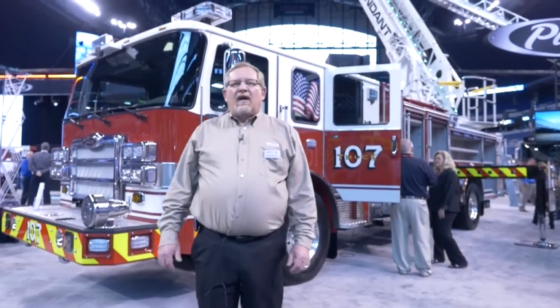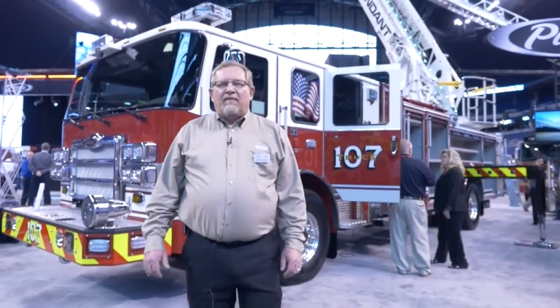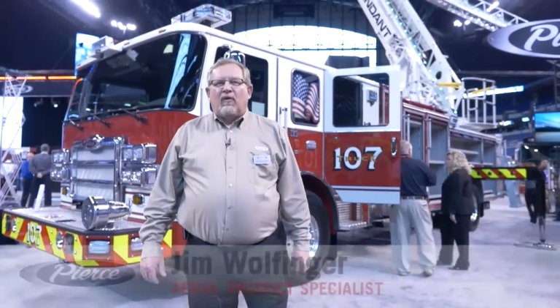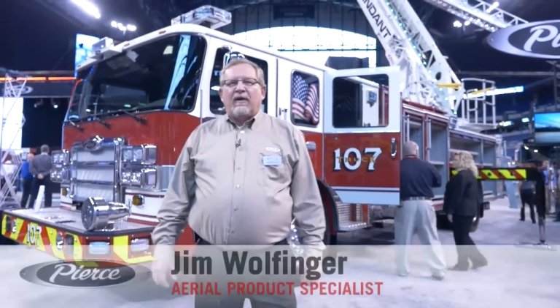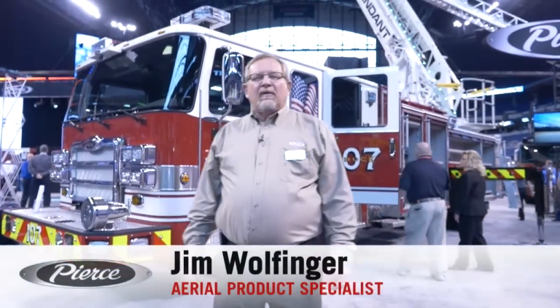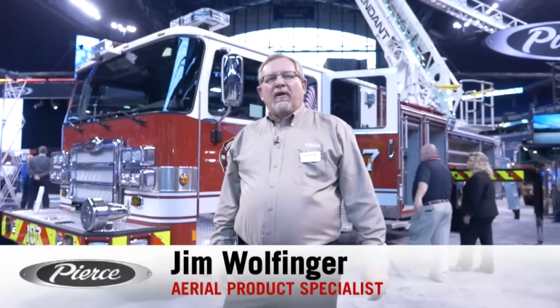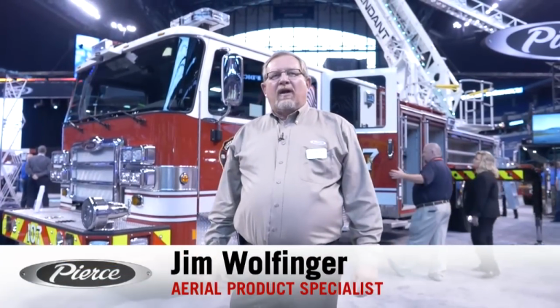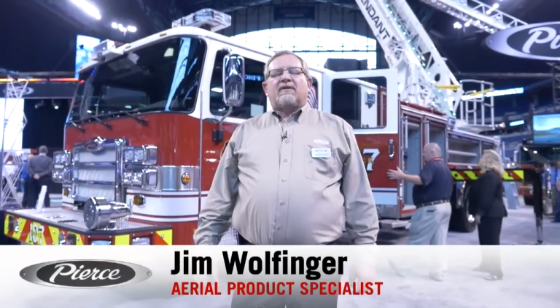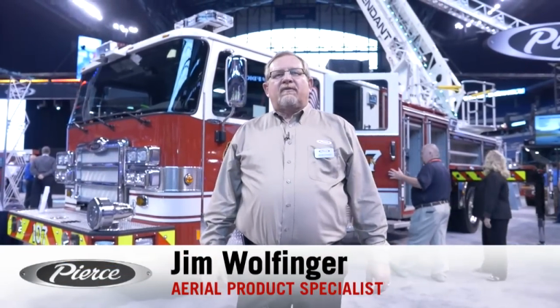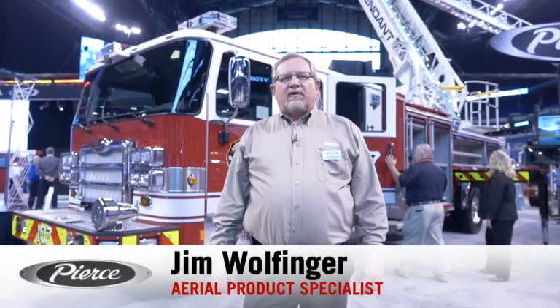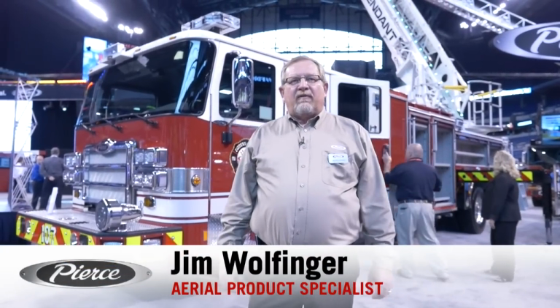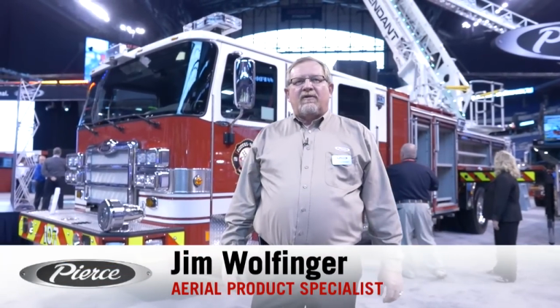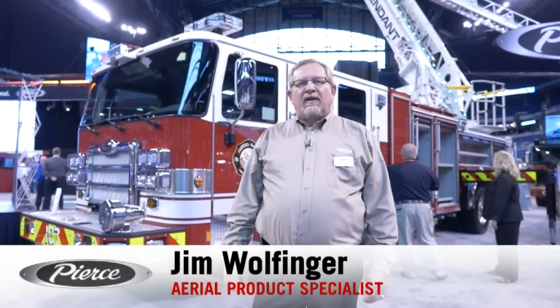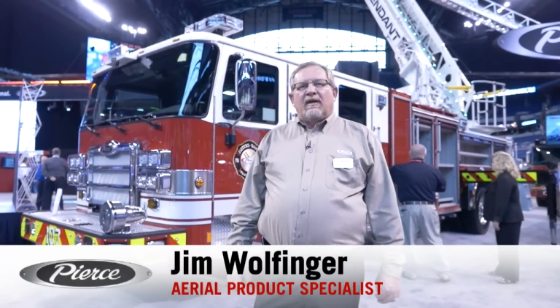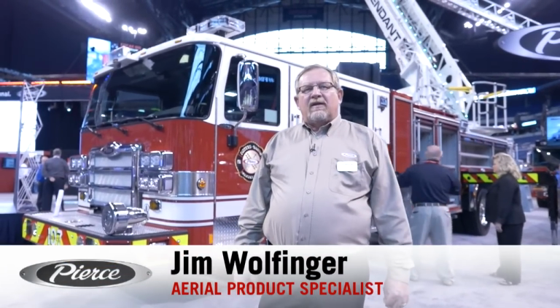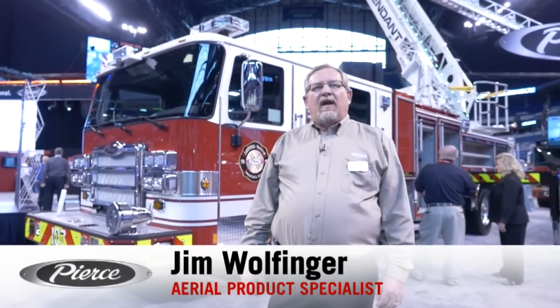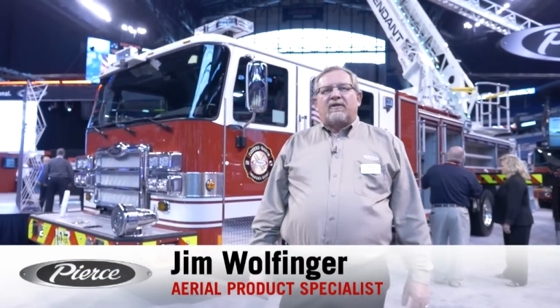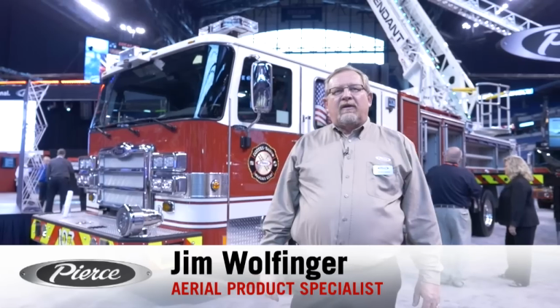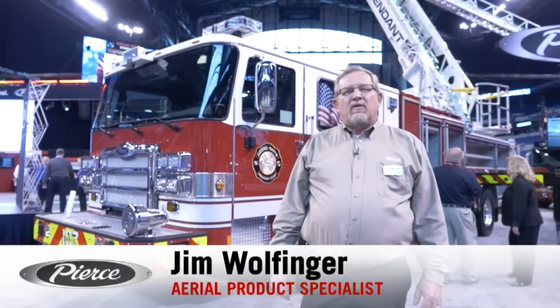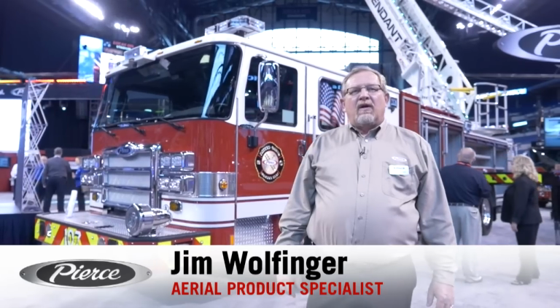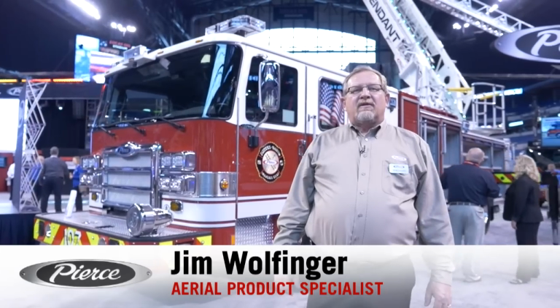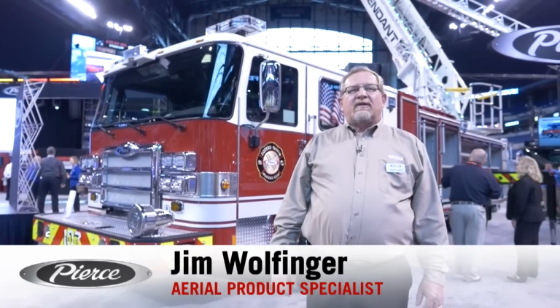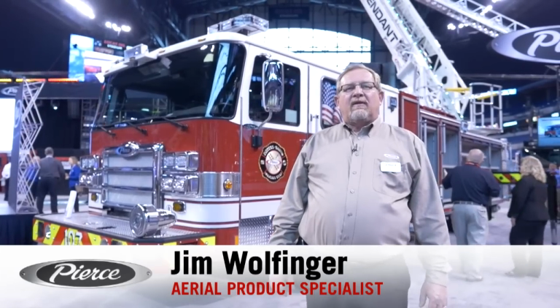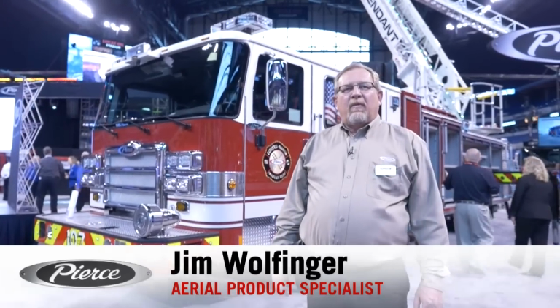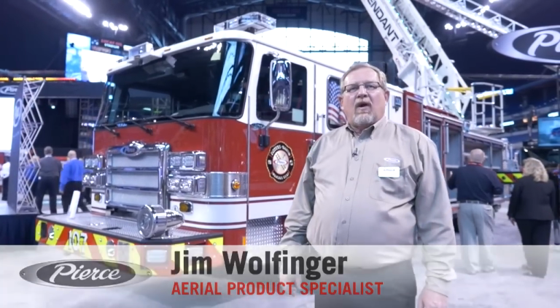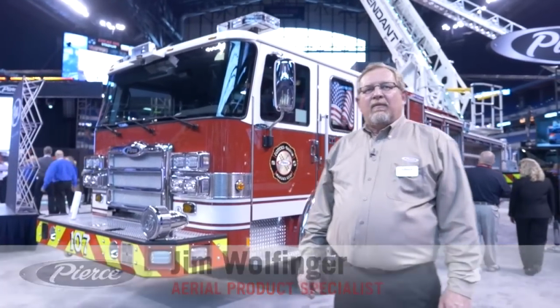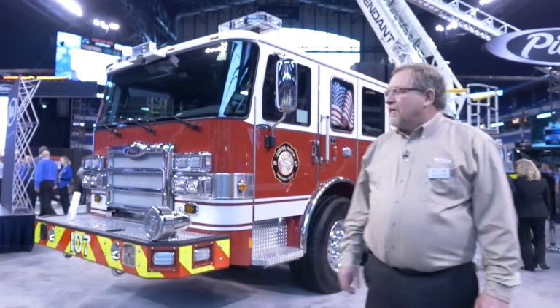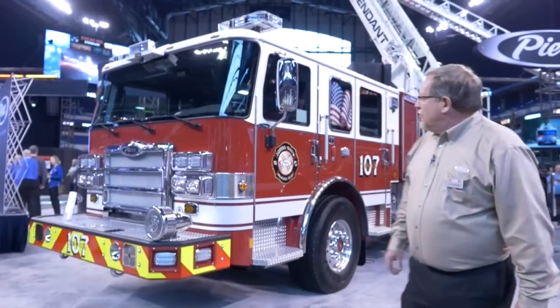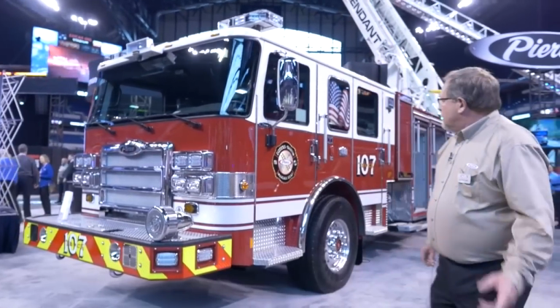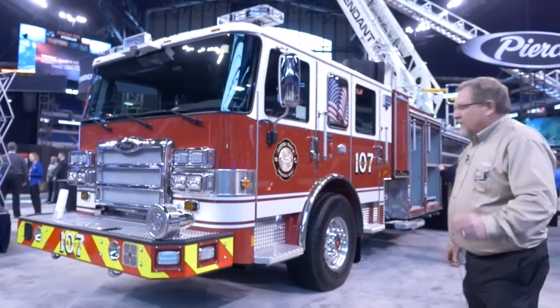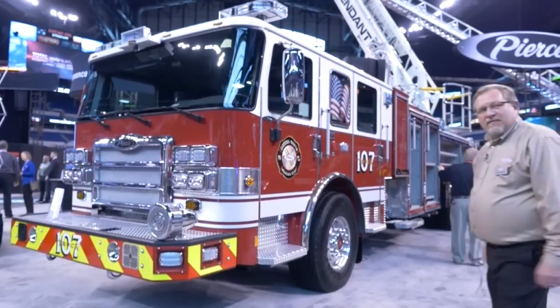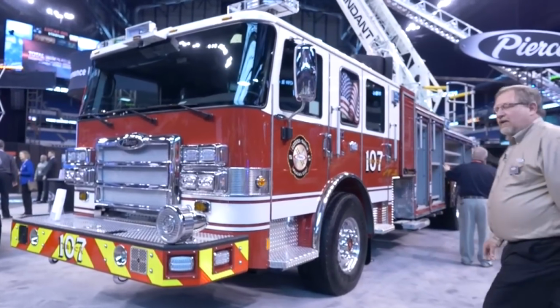Hi, I'm Jim Wolfinger. I'm an Aerial Product Specialist for Pierce Manufacturing, and today I'd like to show you the new 107 Ascendant with the Puck water pump. Come on up, take a look.